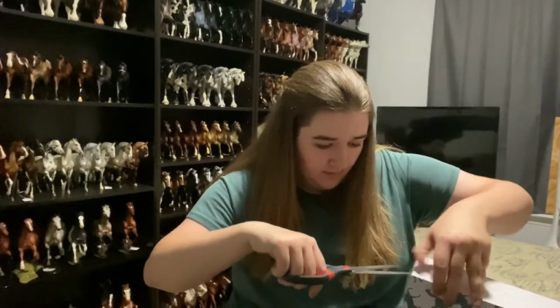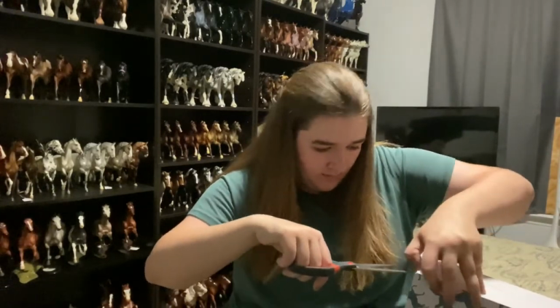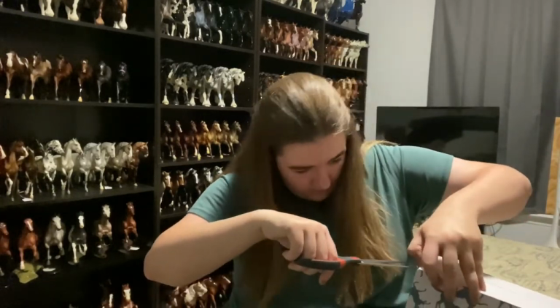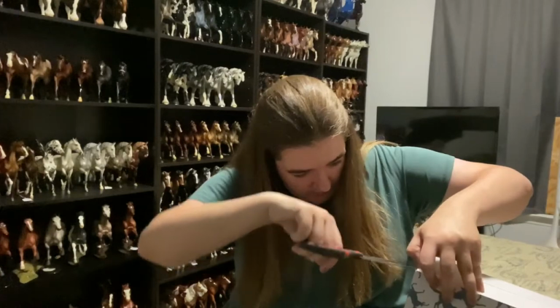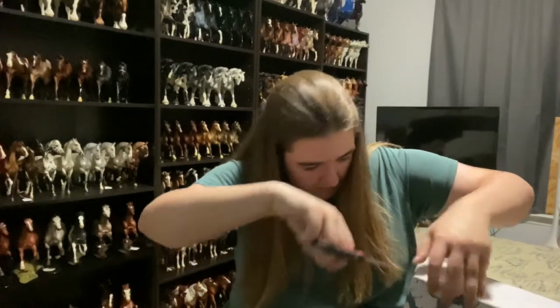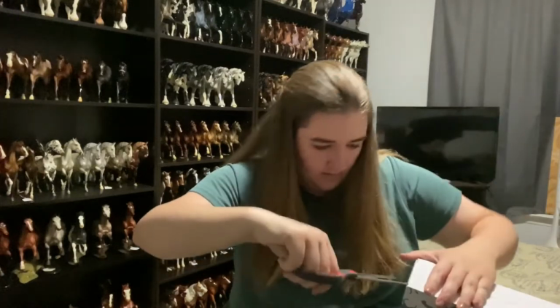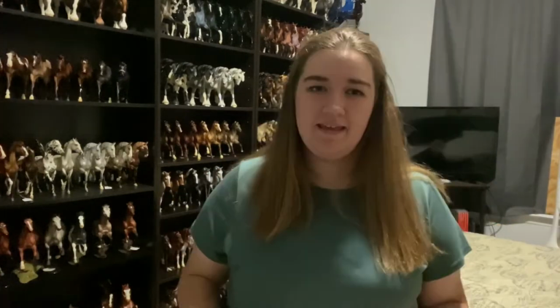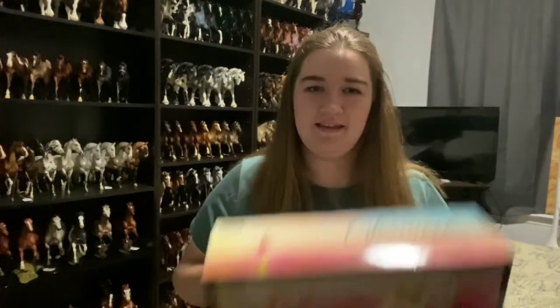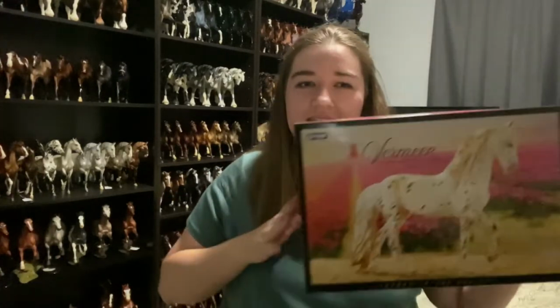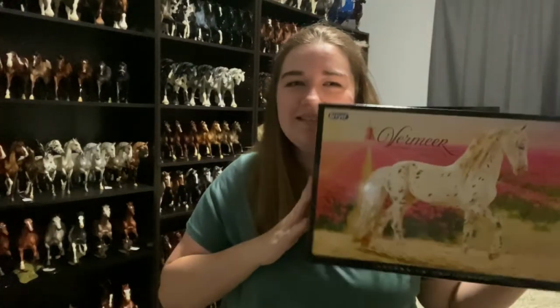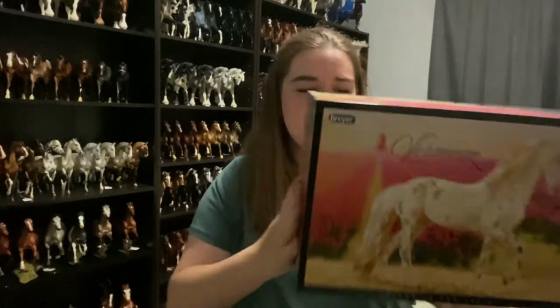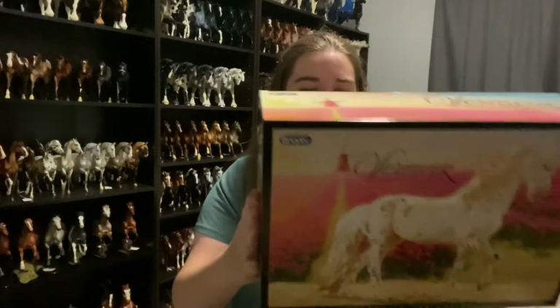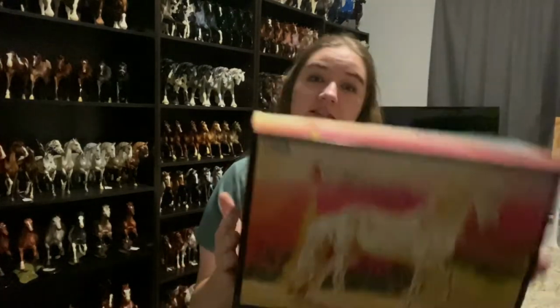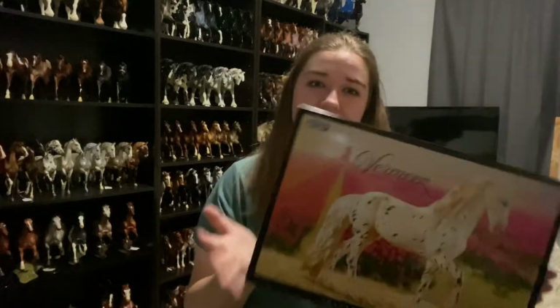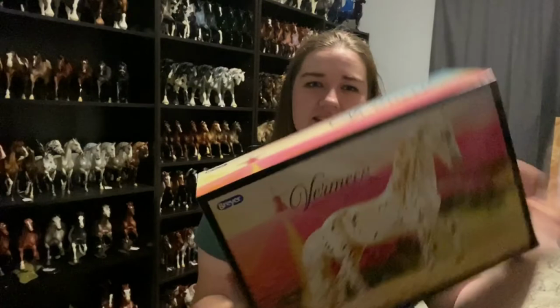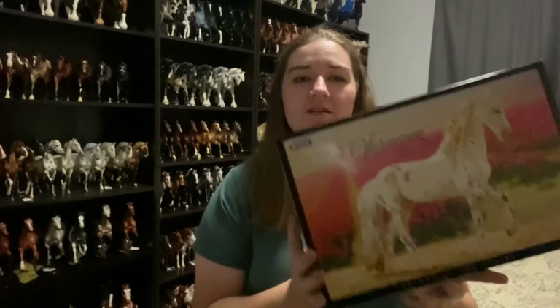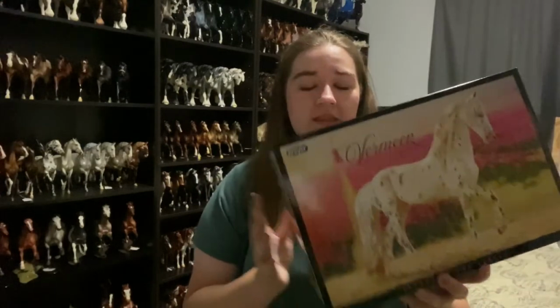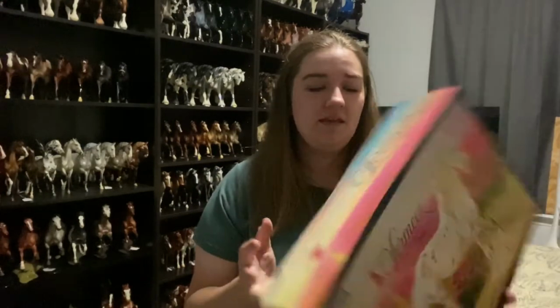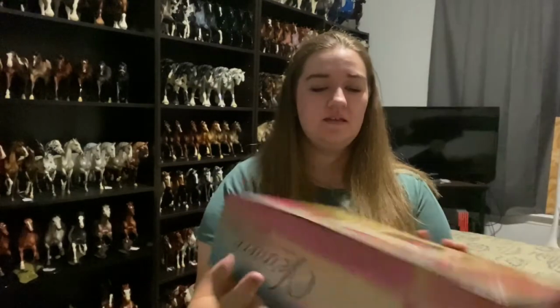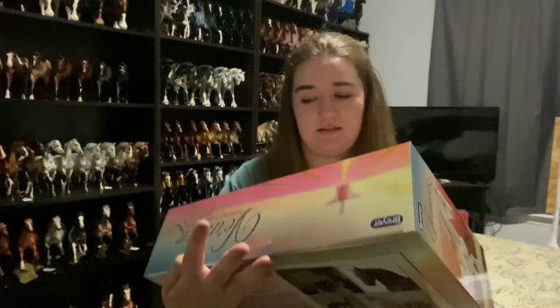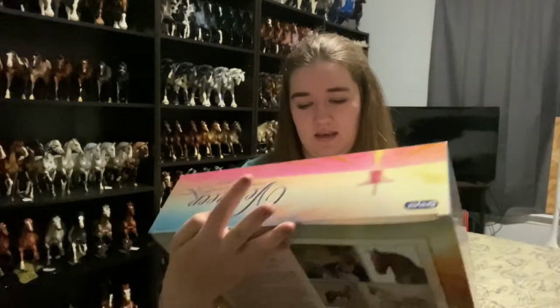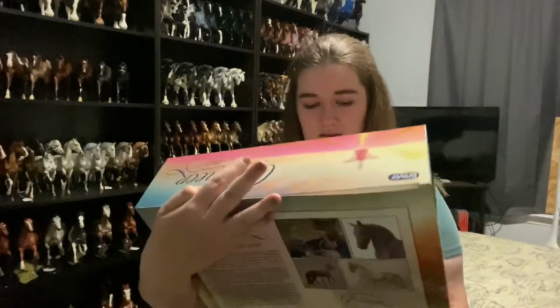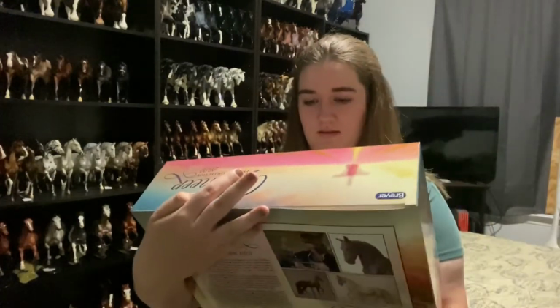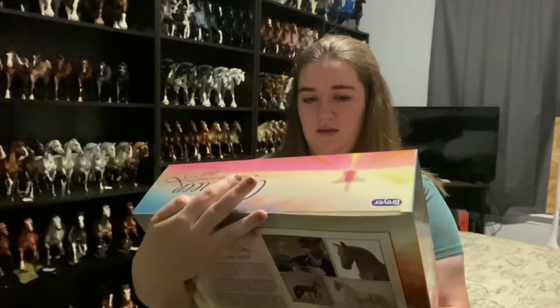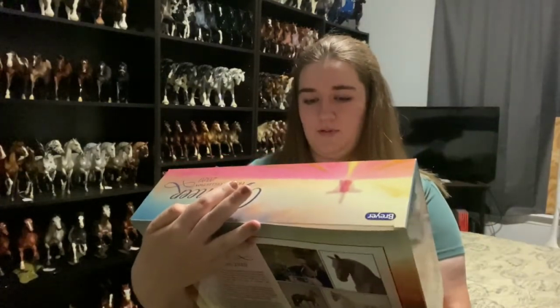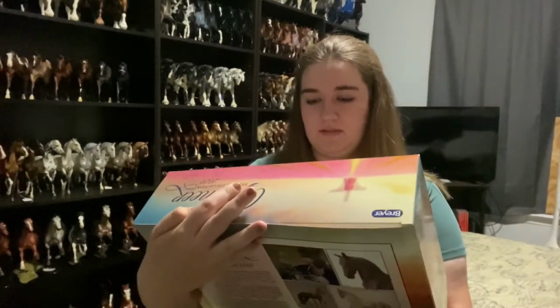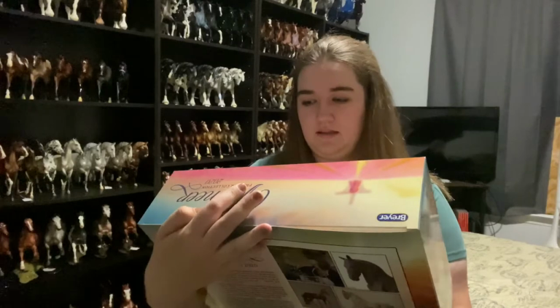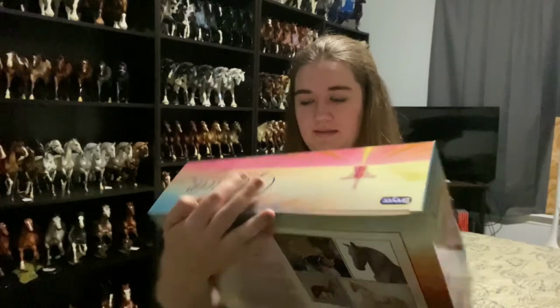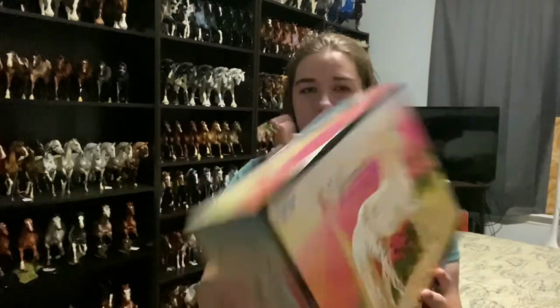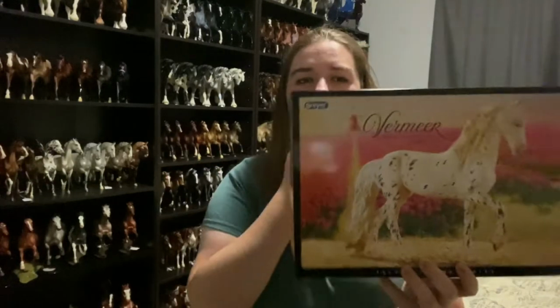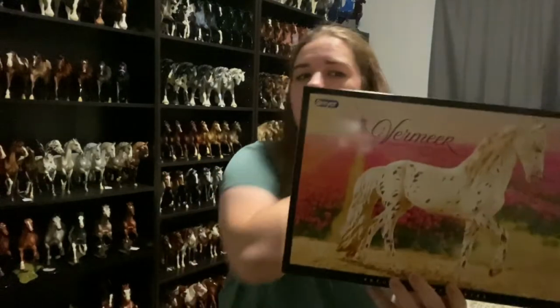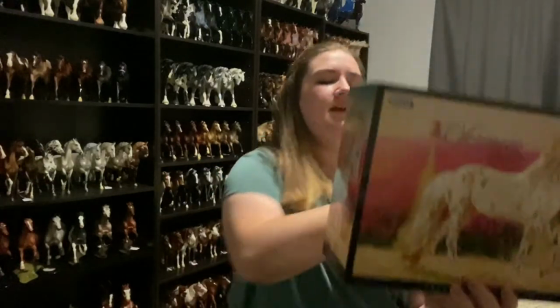I'm super excited. A lot of people don't seem to like him, which I don't understand, but that's okay — people can have their own opinion. And here he is. Well, this is his box at least. This is Vermeer. He is a stunning Appaloosa on this new mold.